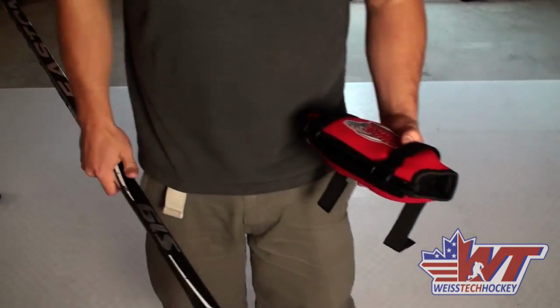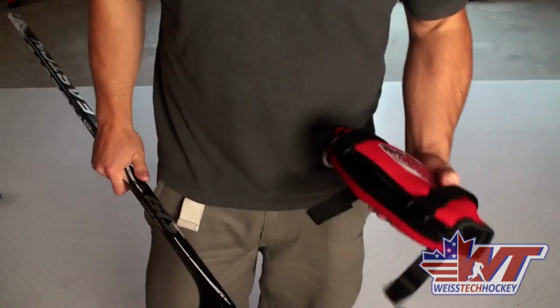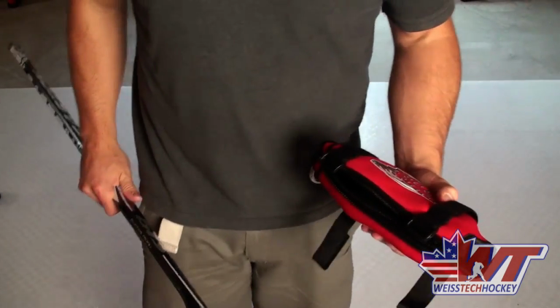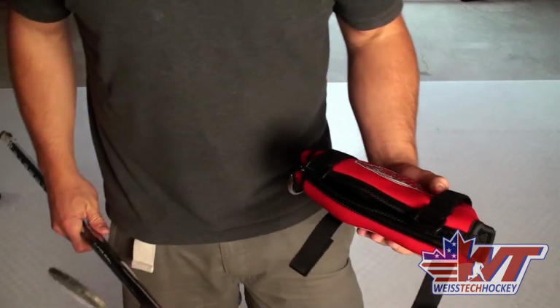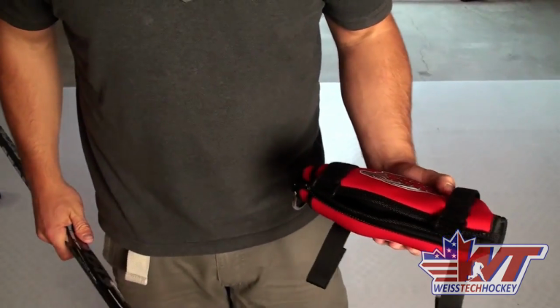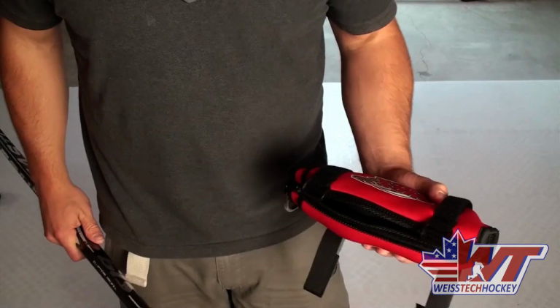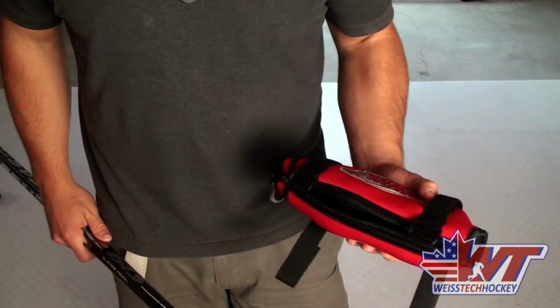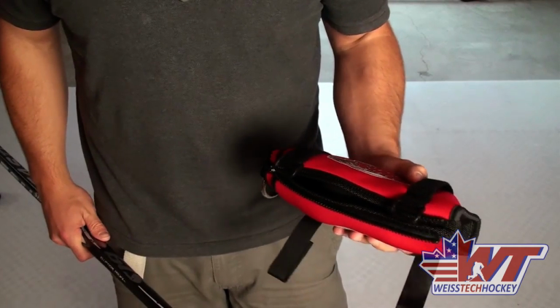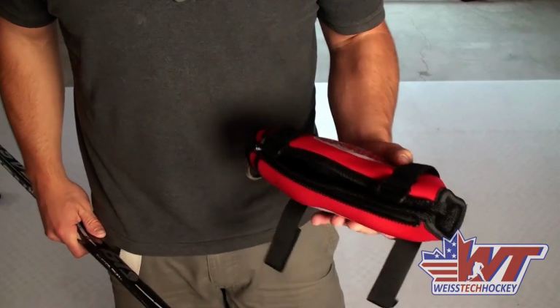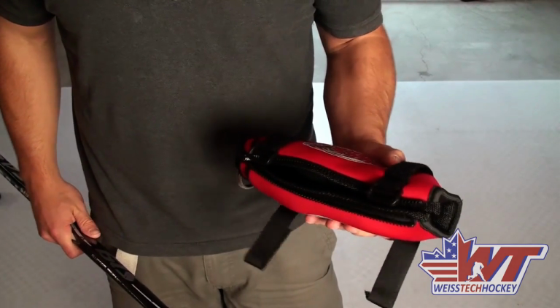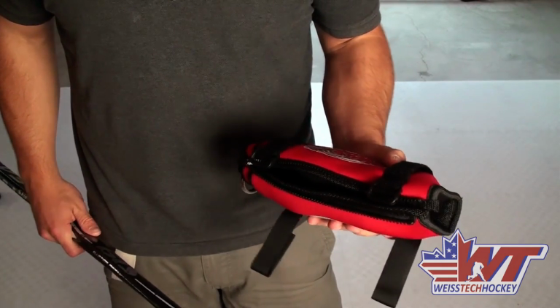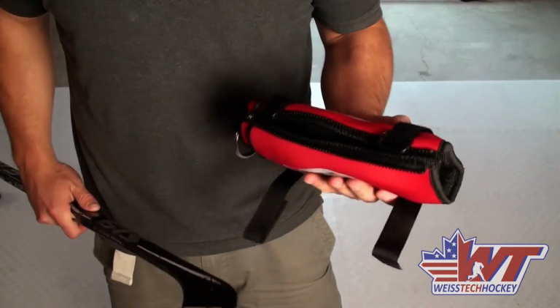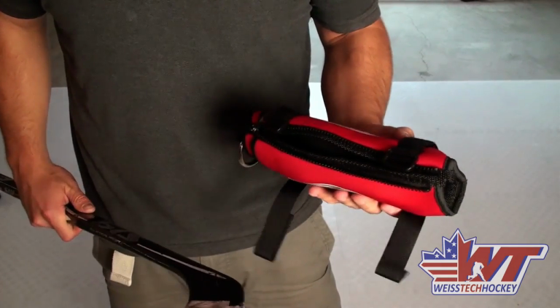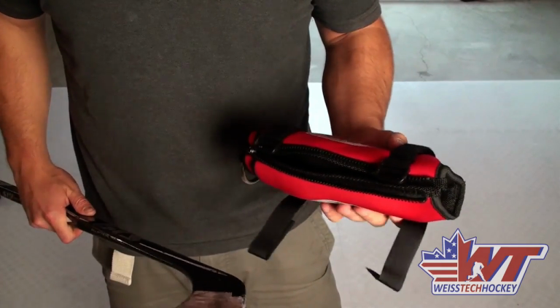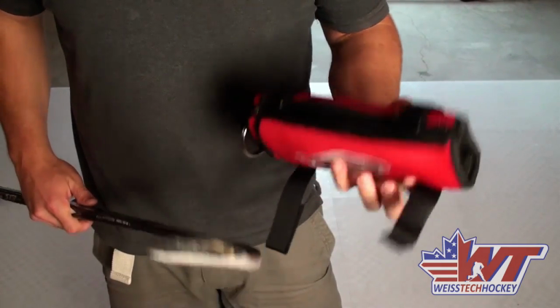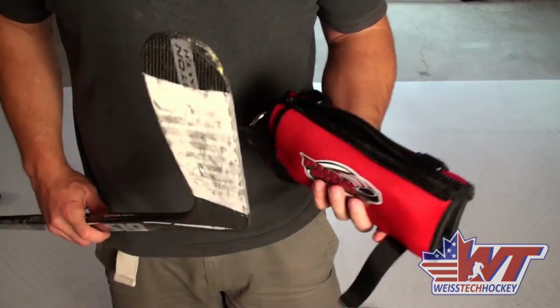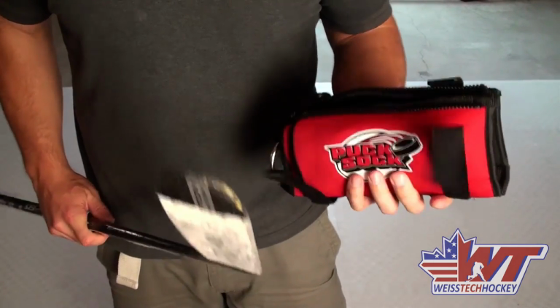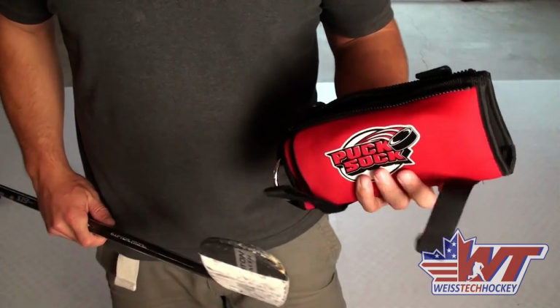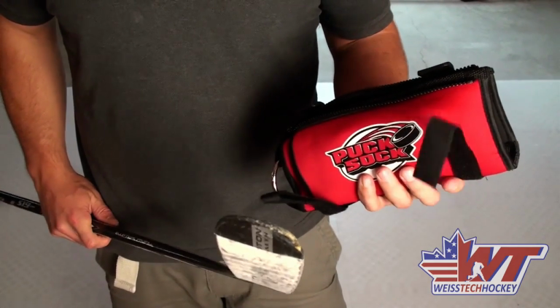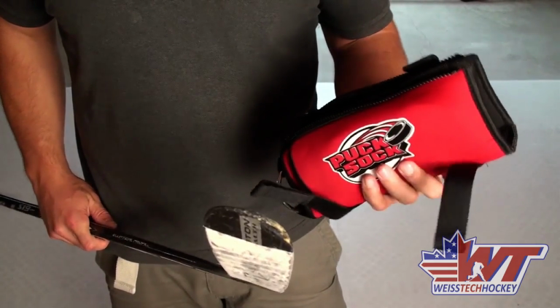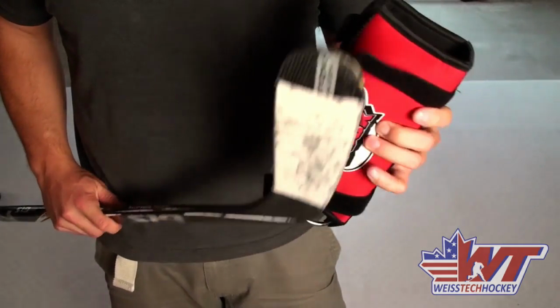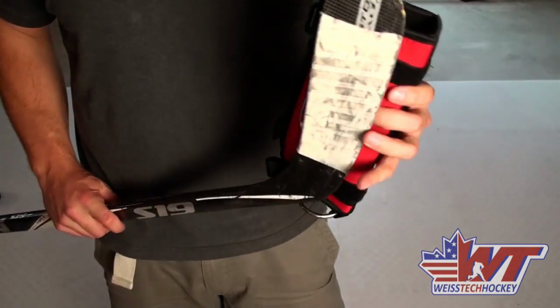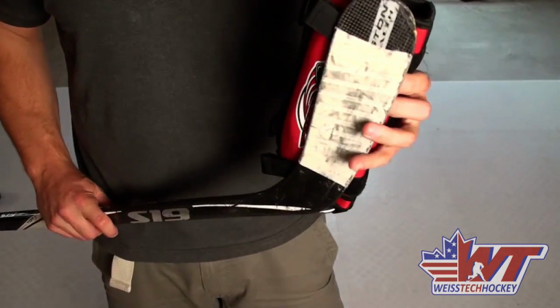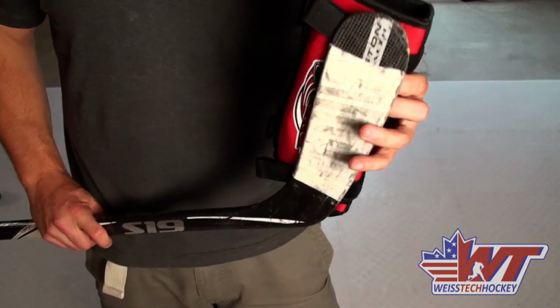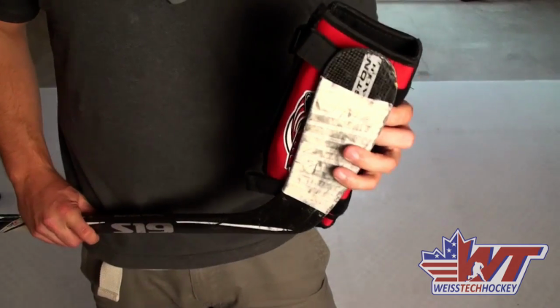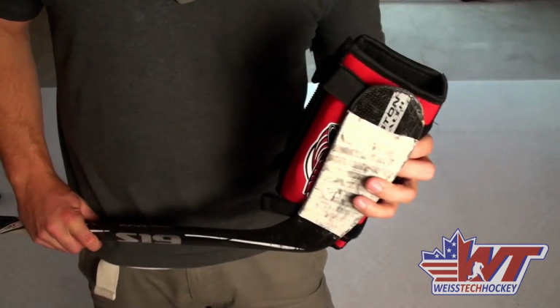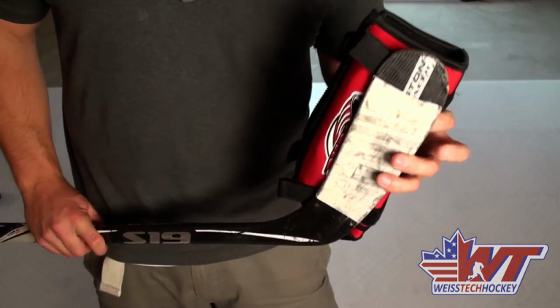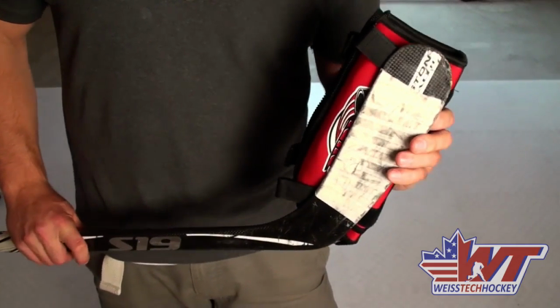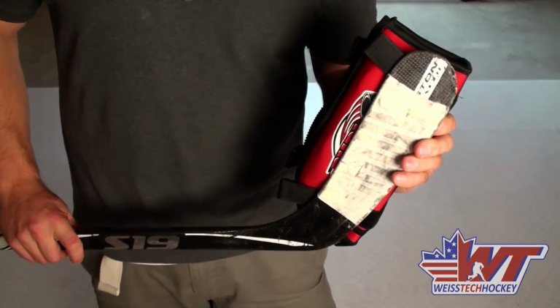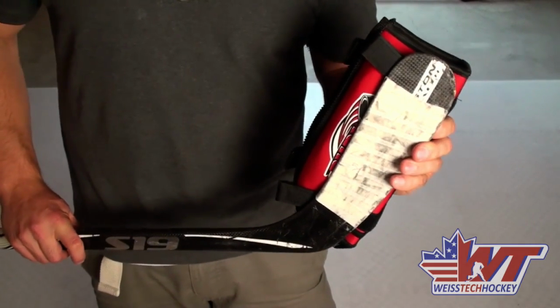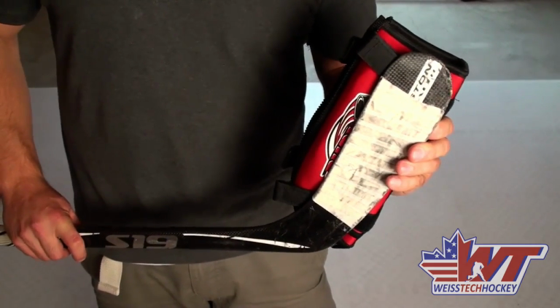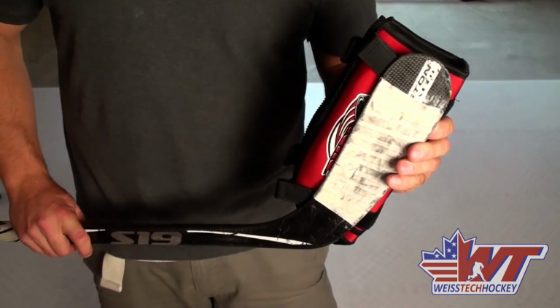I changed up the camera angle so it might be a little bit easier to show you guys exactly what we're looking at. There are two ways of using this — the first one is putting the puck sock on the blade of your stick.